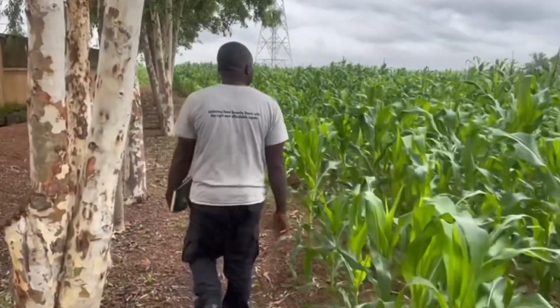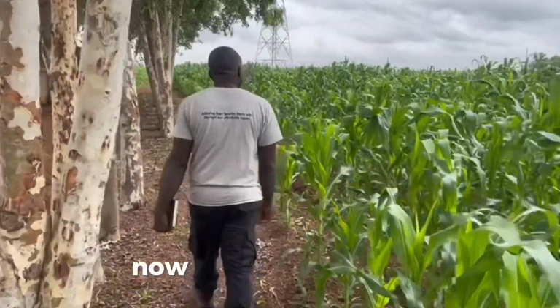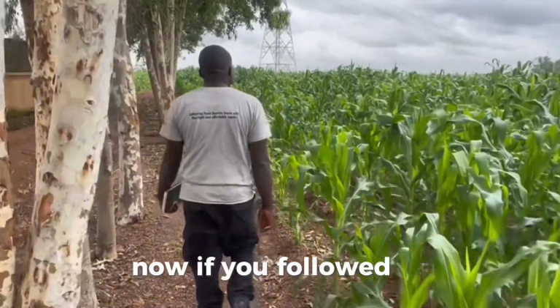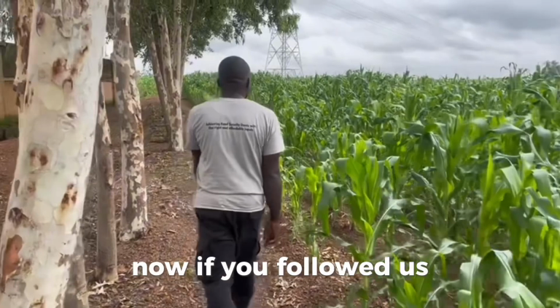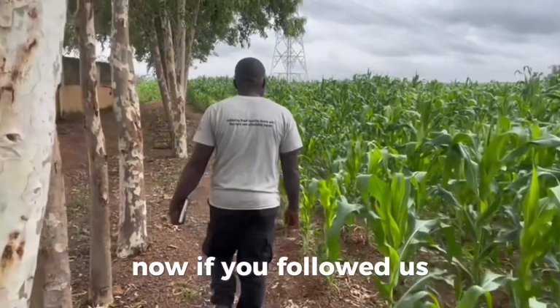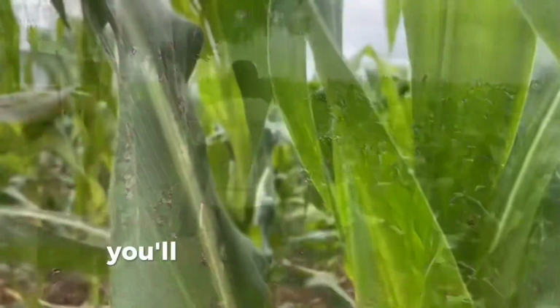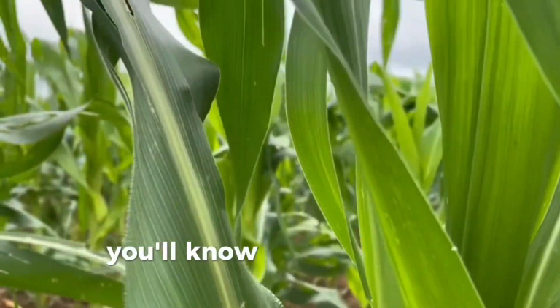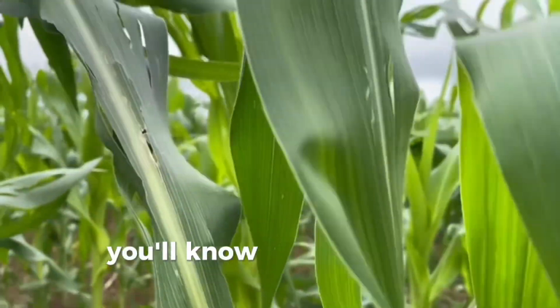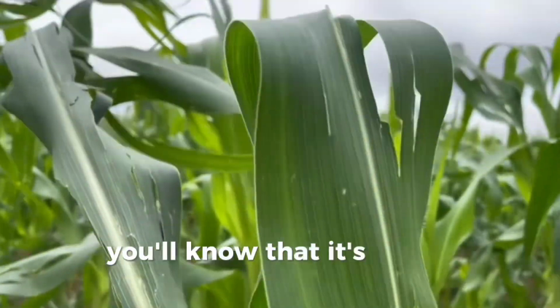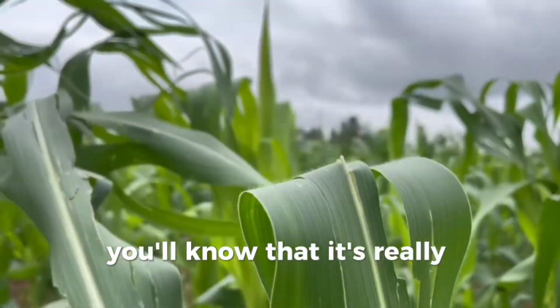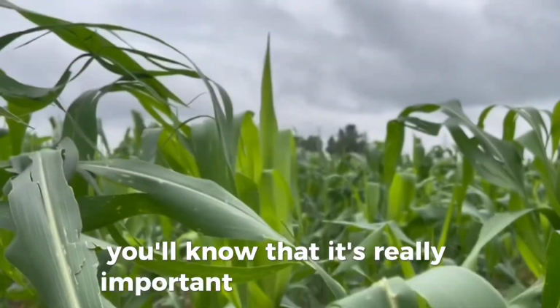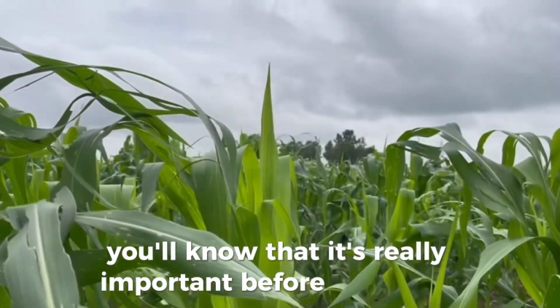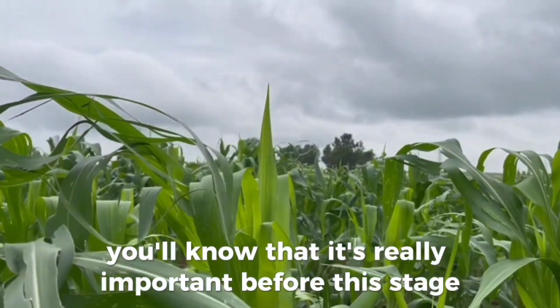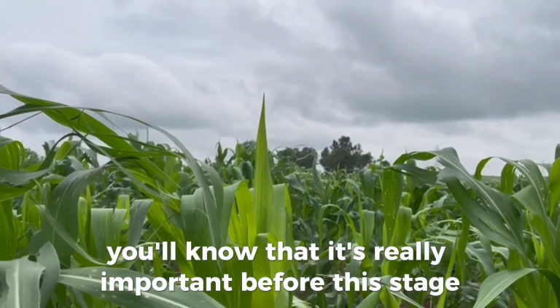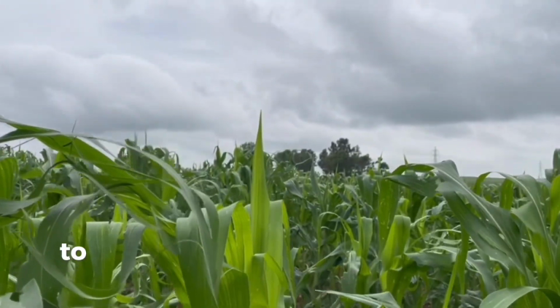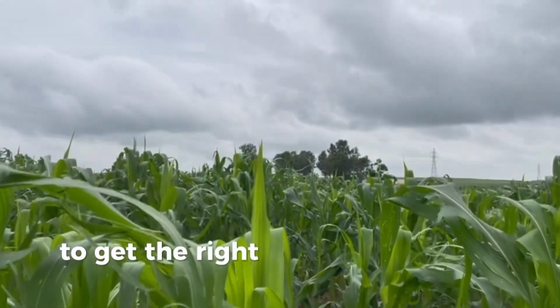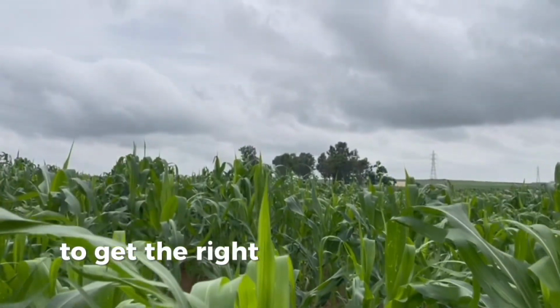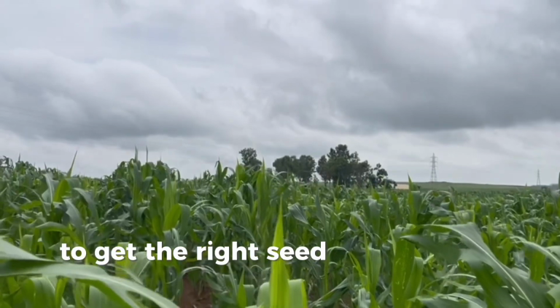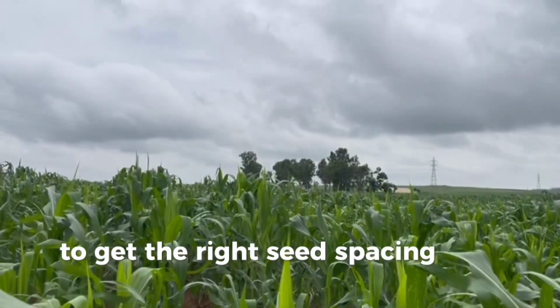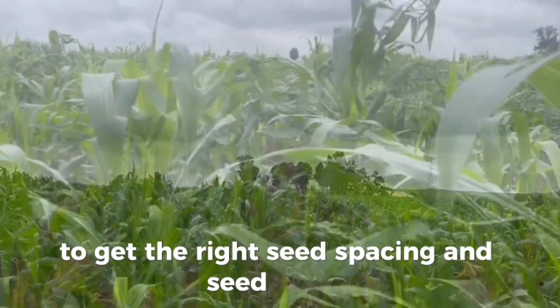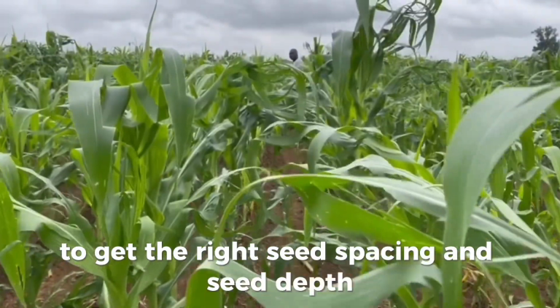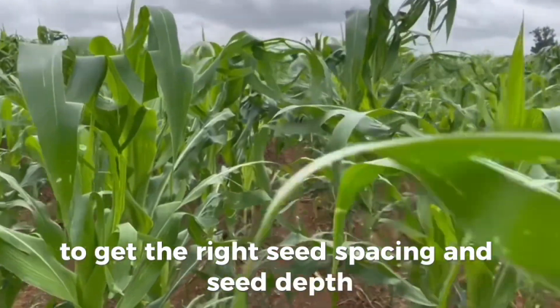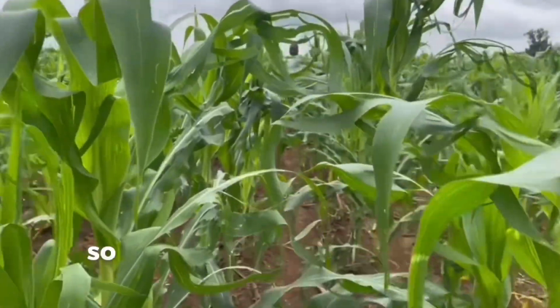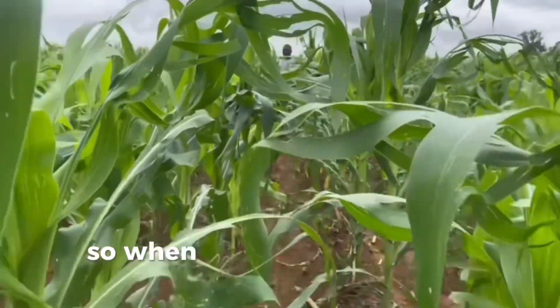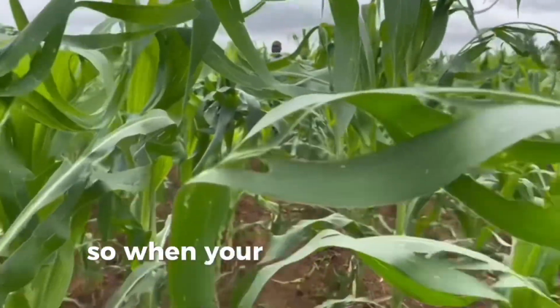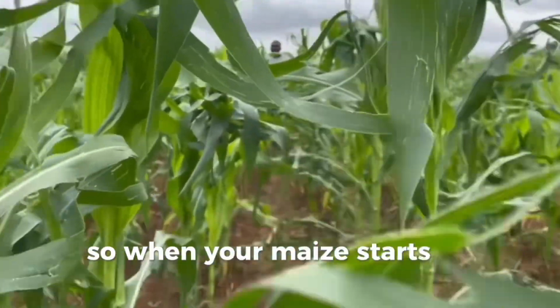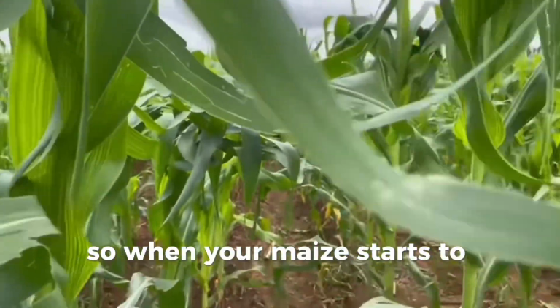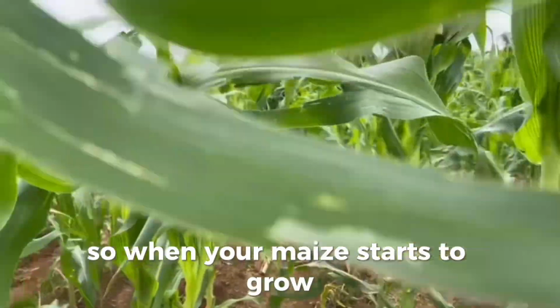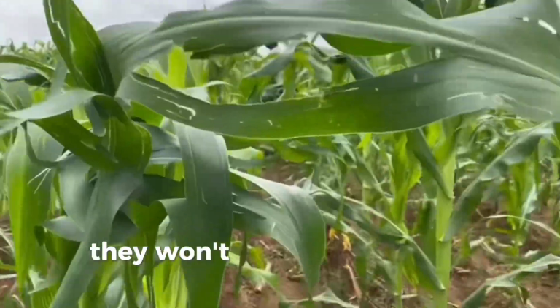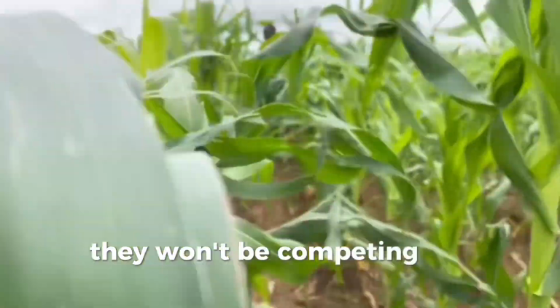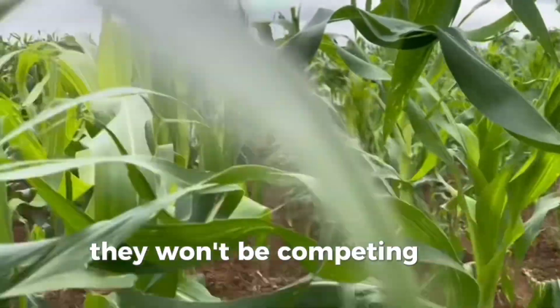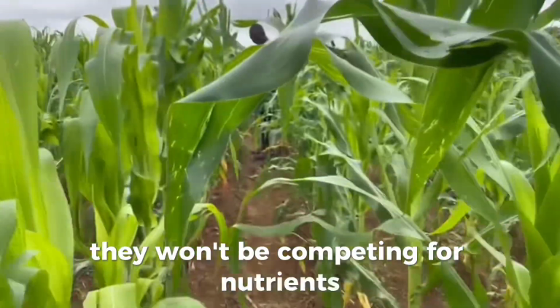Now if you followed us, you'll know that it's really important before this stage to get the right seed spacing and seed depth, so when your maize starts to grow, they won't be competing for nutrients.